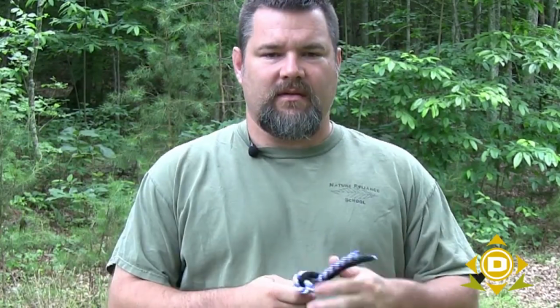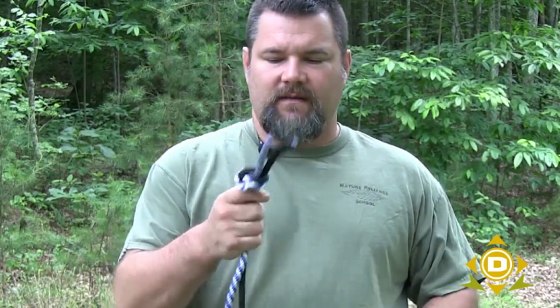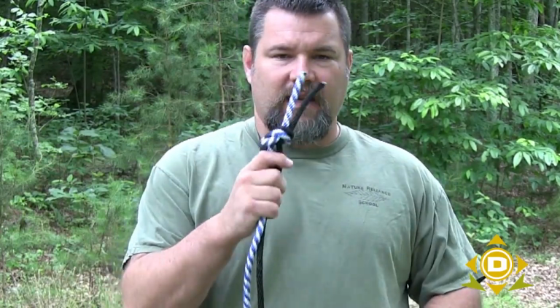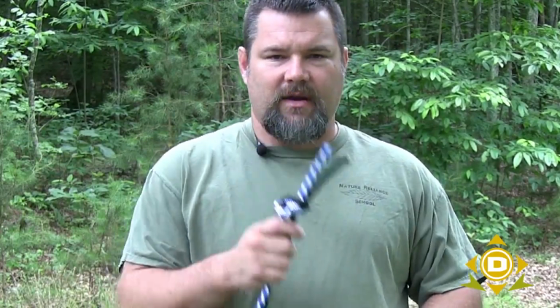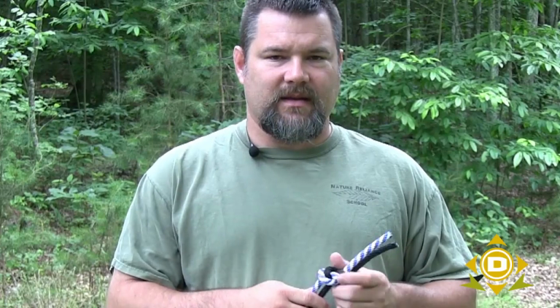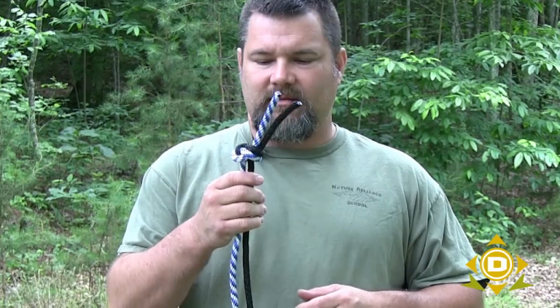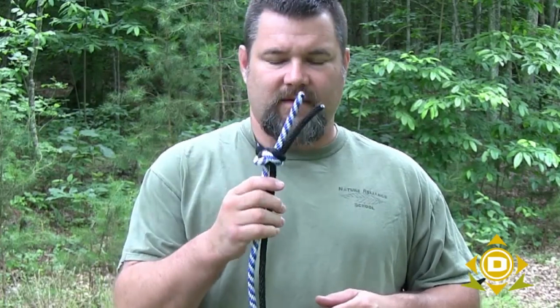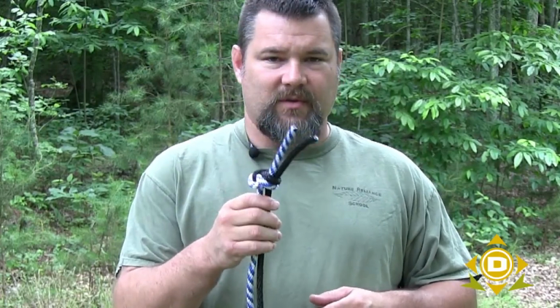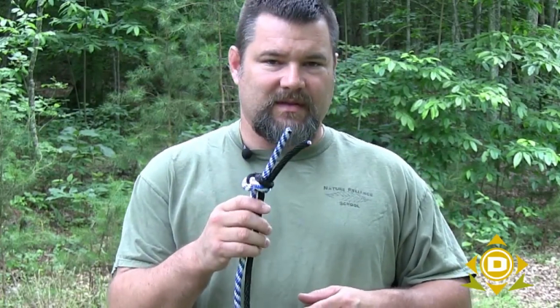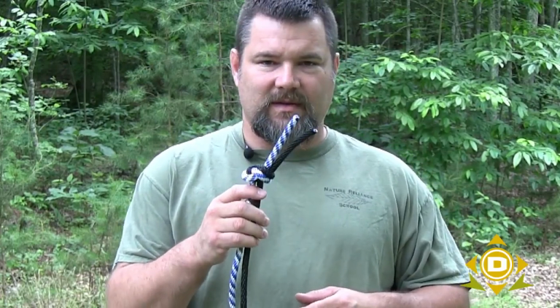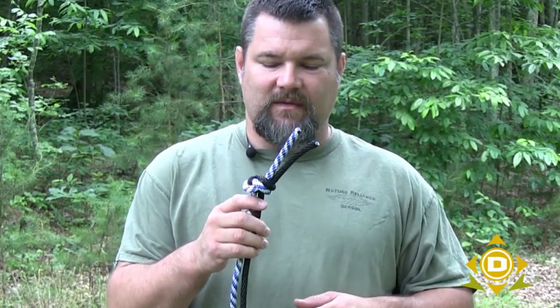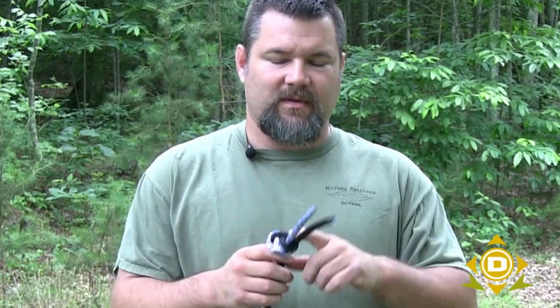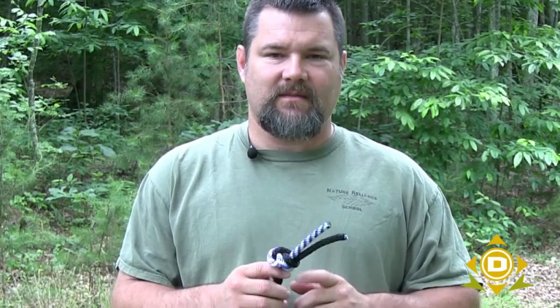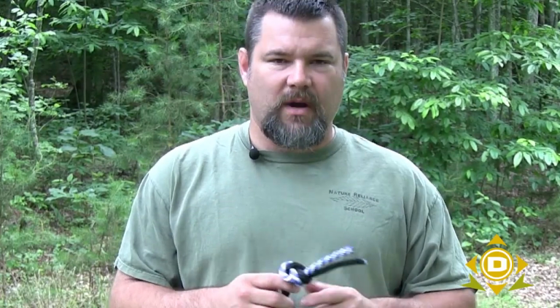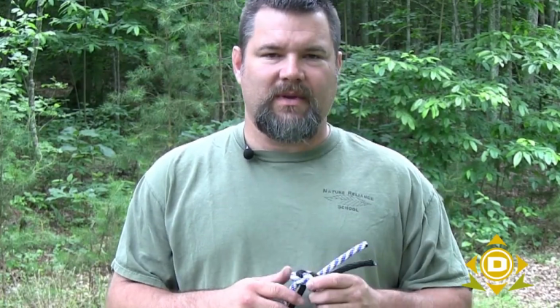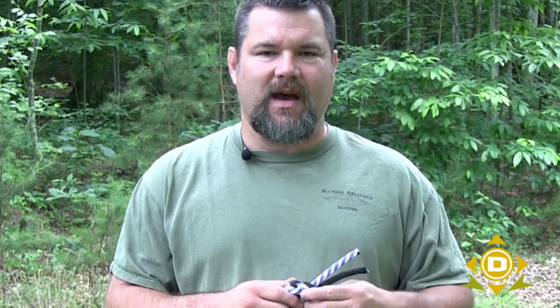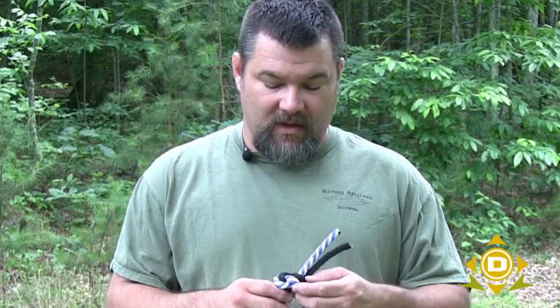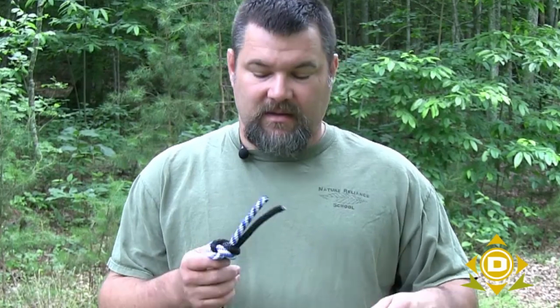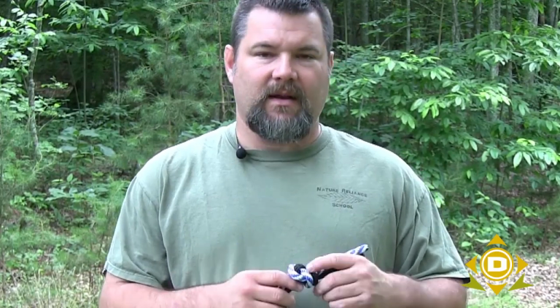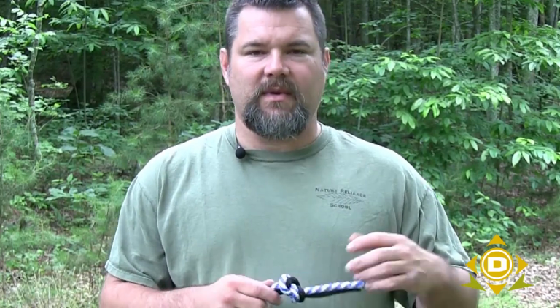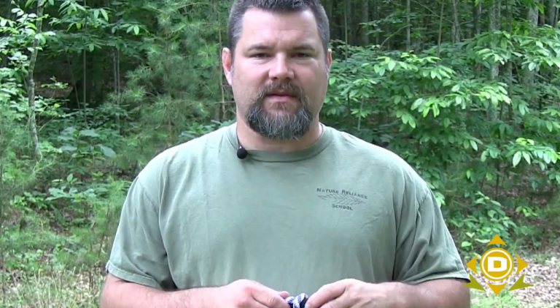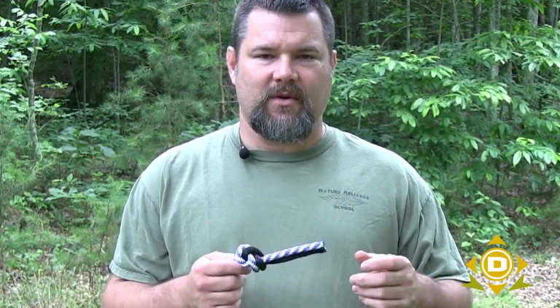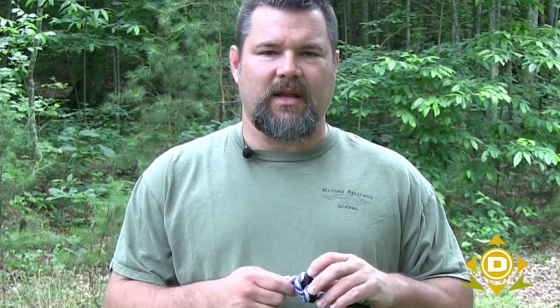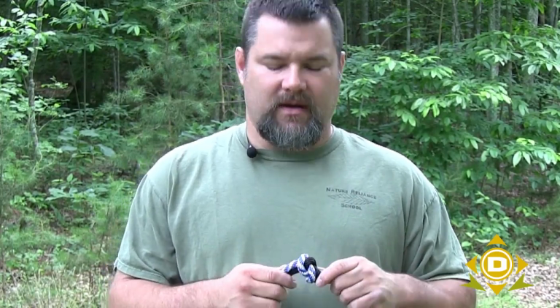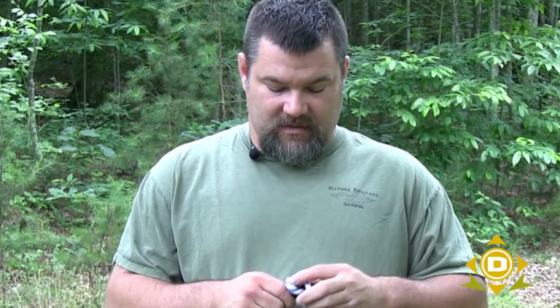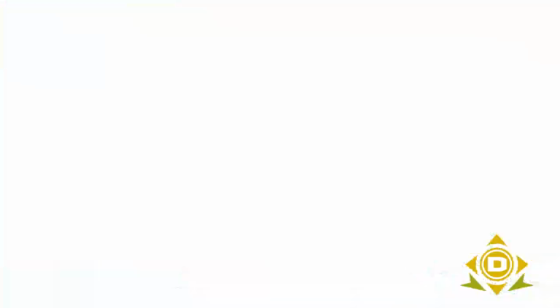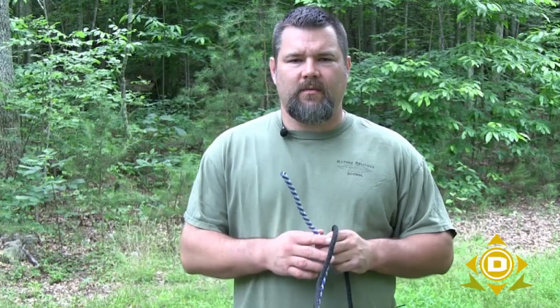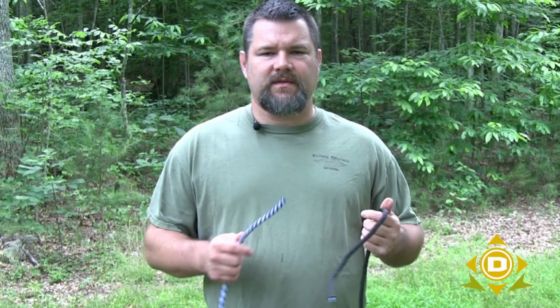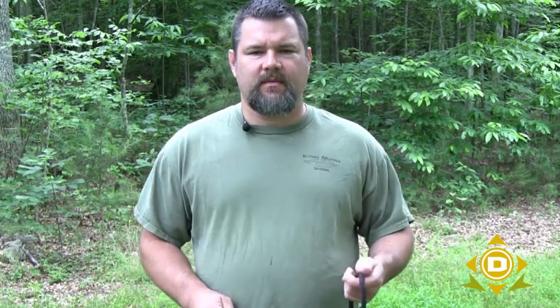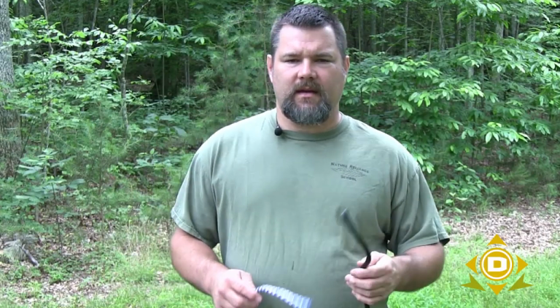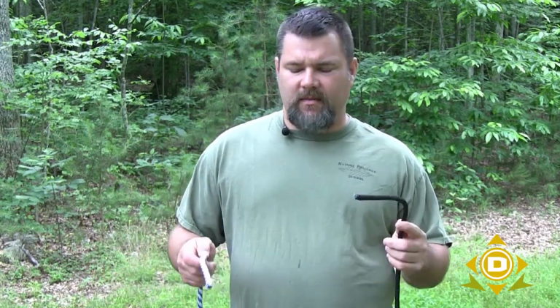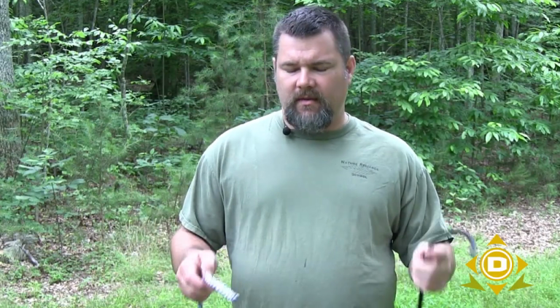However, if you put a lot of weight on this — for example, if you use this to tow something with a vehicle — this knot is probably going to be untieable. So I don't recommend it for something where you're going to put a lot of weight on it.